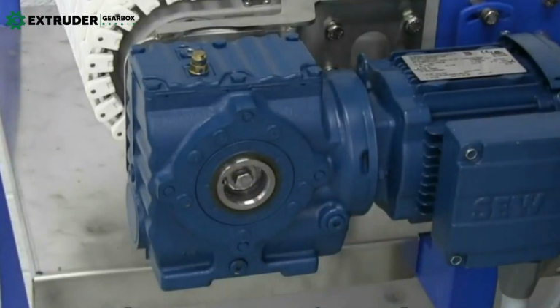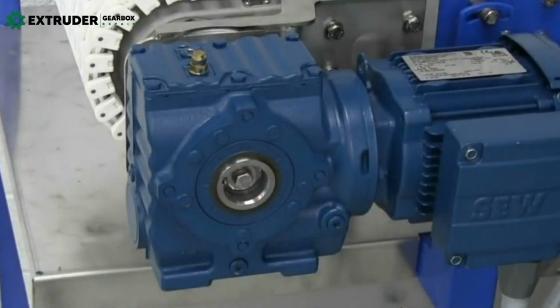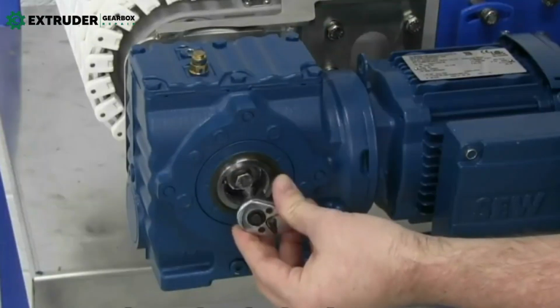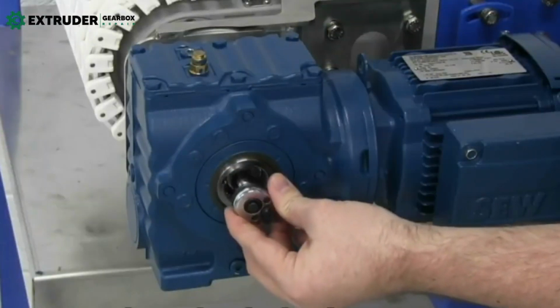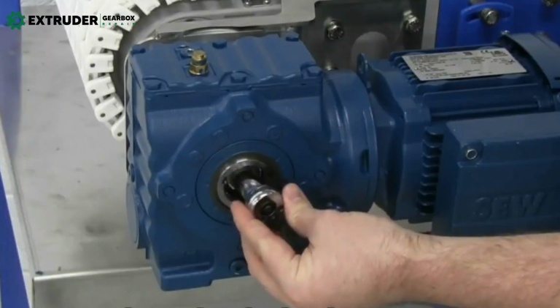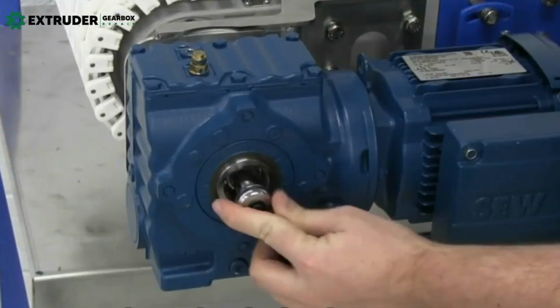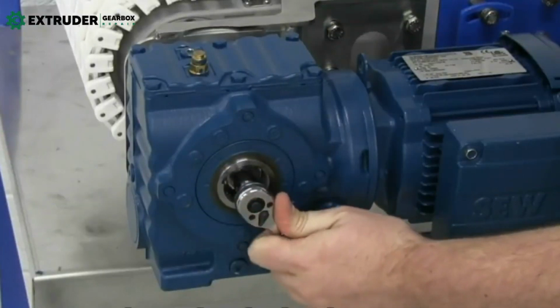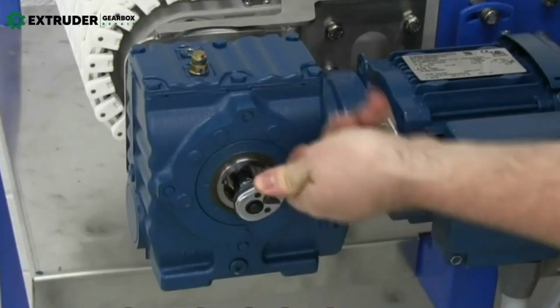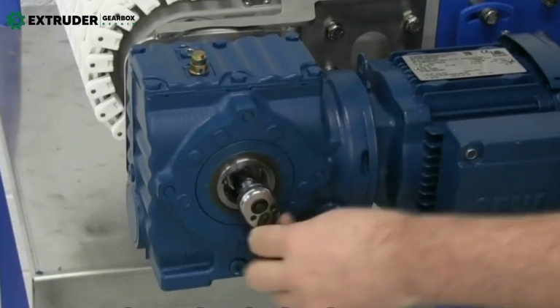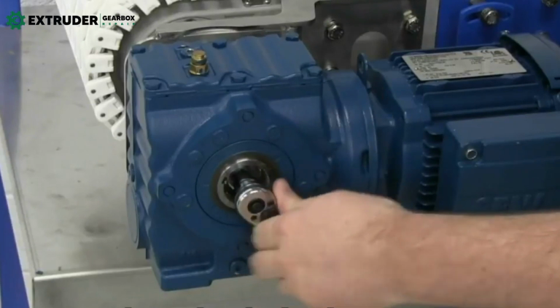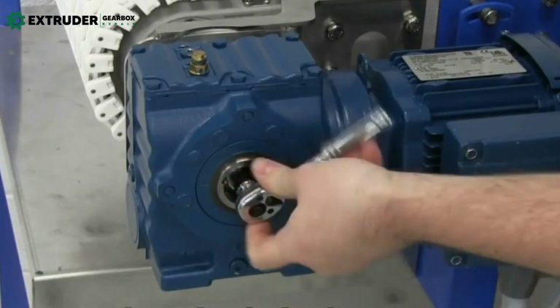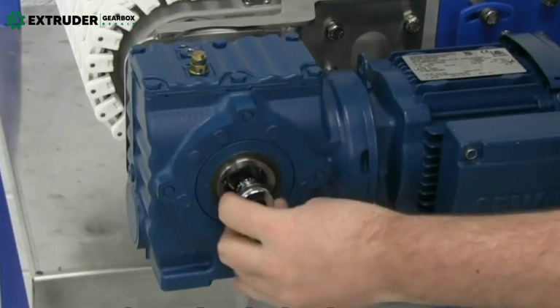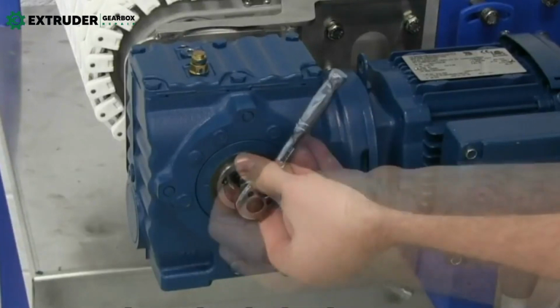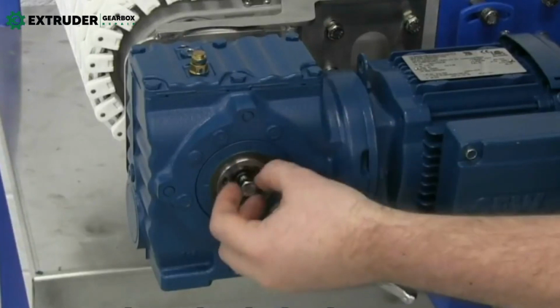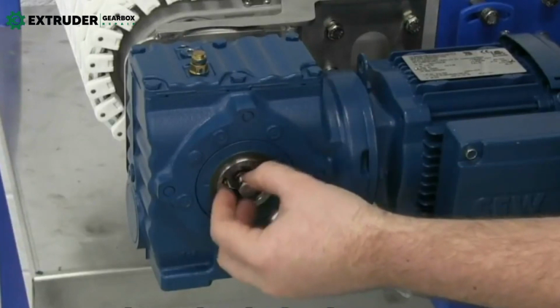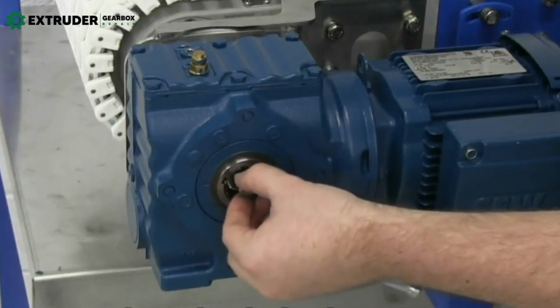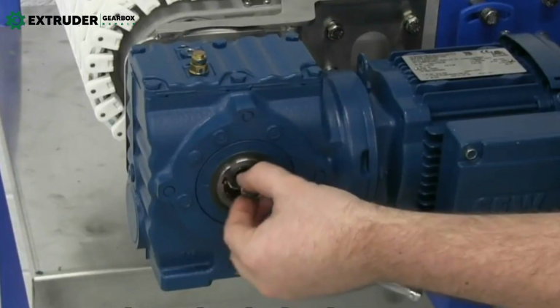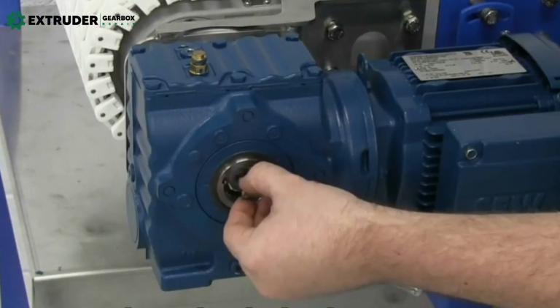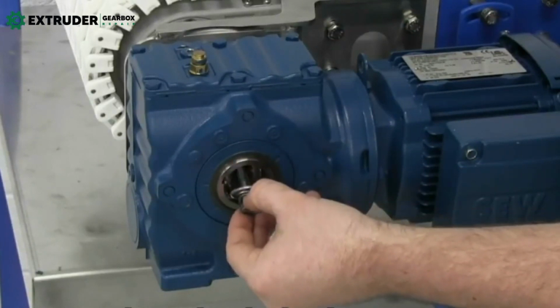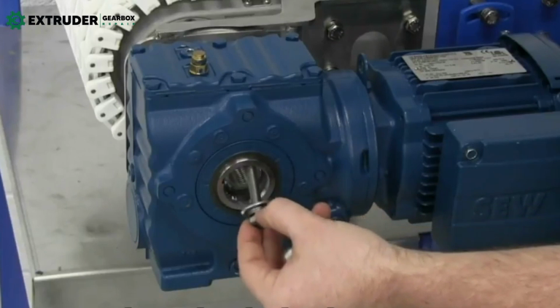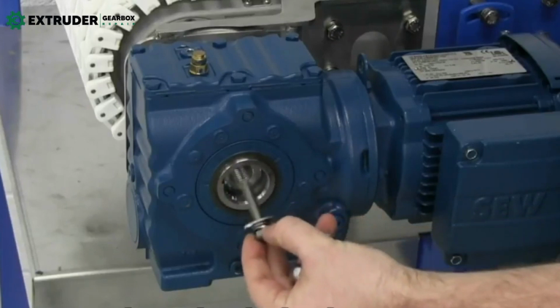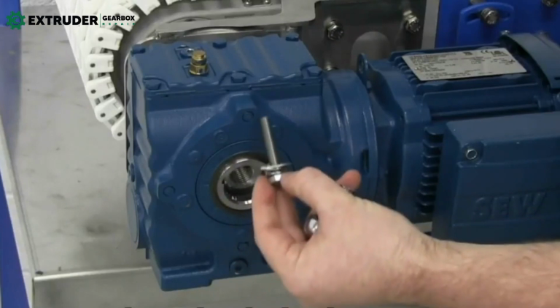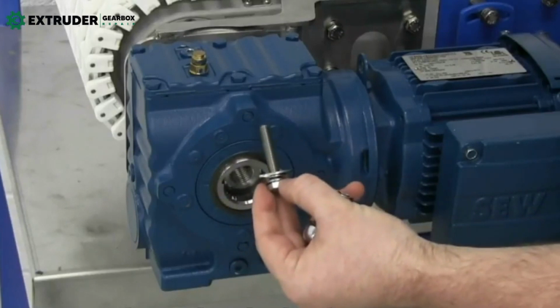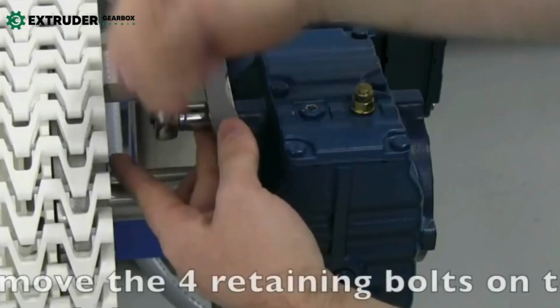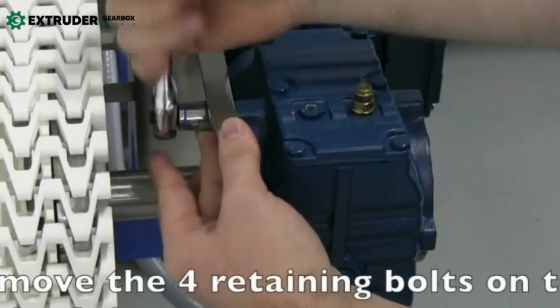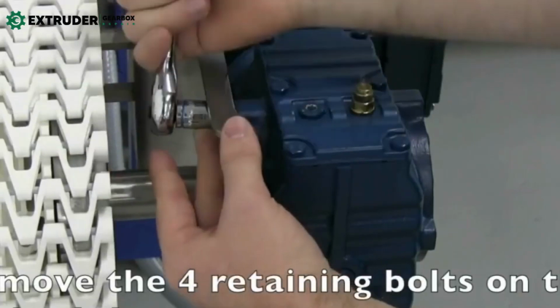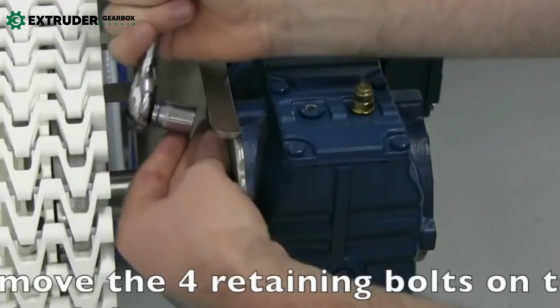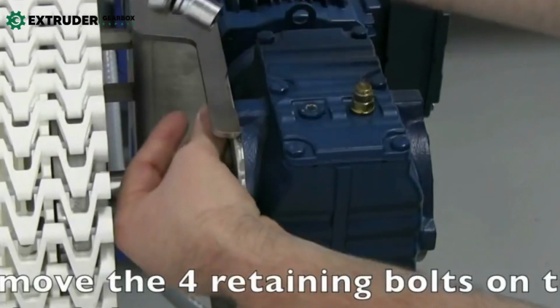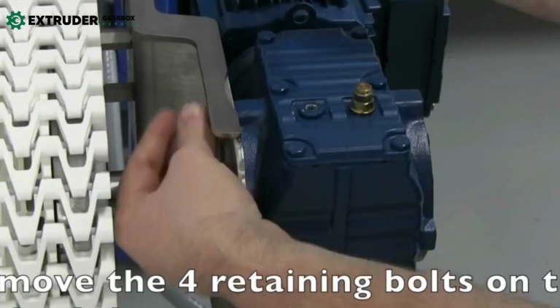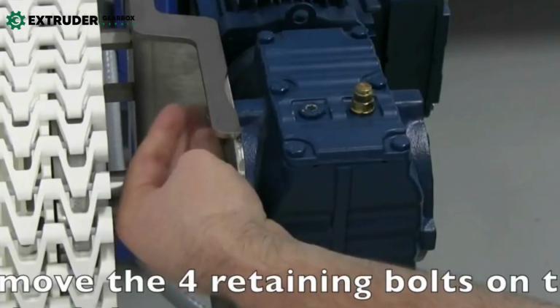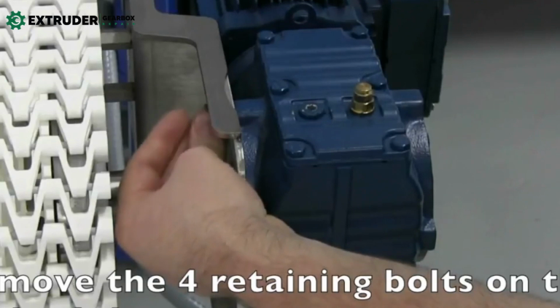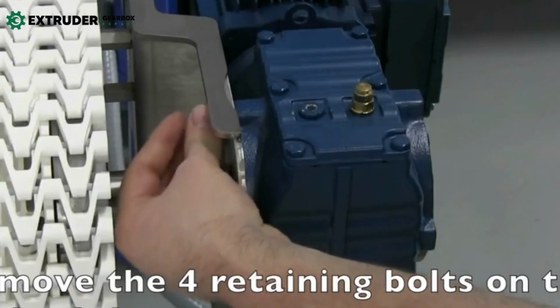Proper maintenance and repair of industrial gearboxes are essential to ensuring they operate efficiently and effectively. By taking the time to properly lubricate, inspect, and replace worn parts, you can reduce downtime, minimize repair costs, and extend the life of your gearbox.